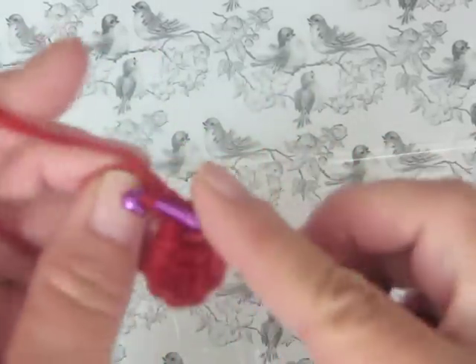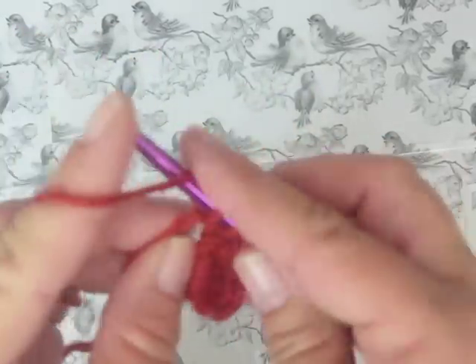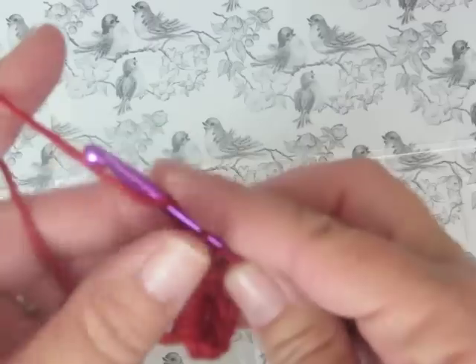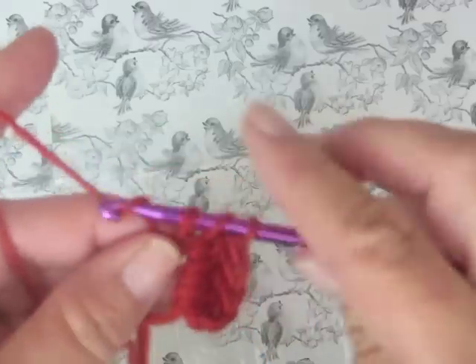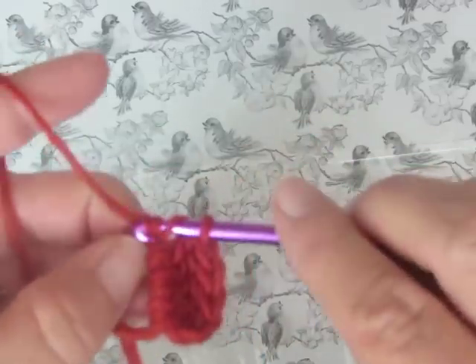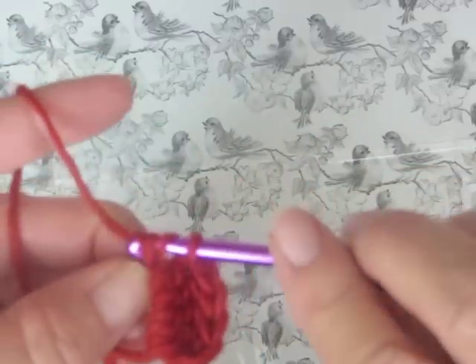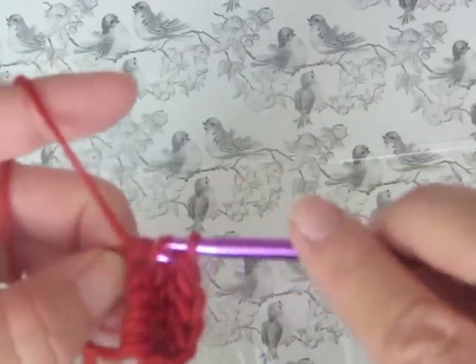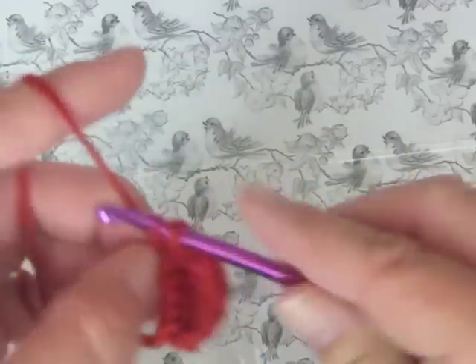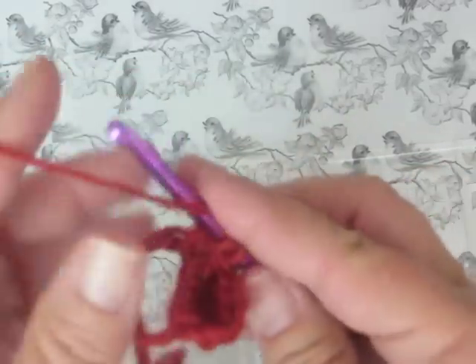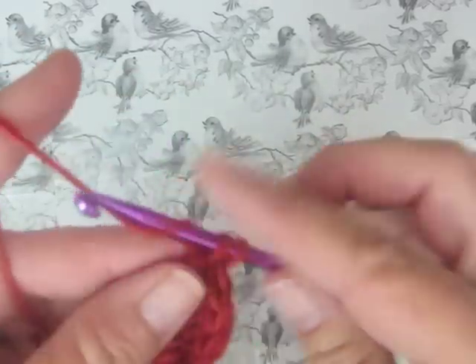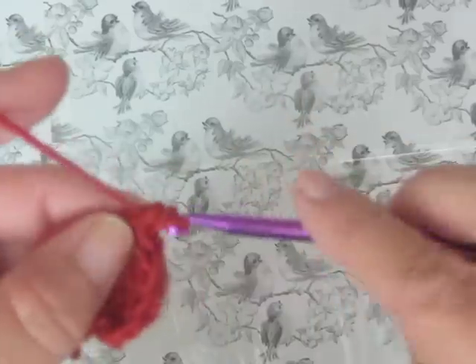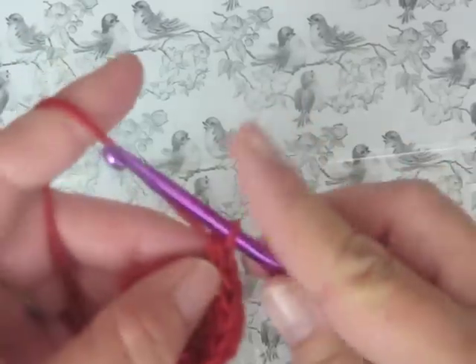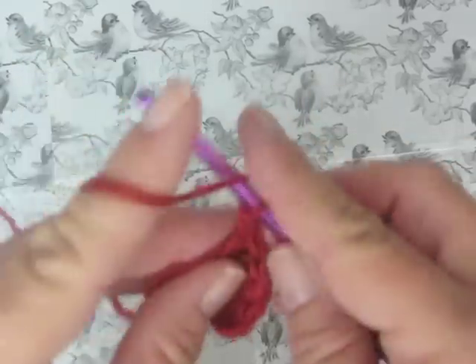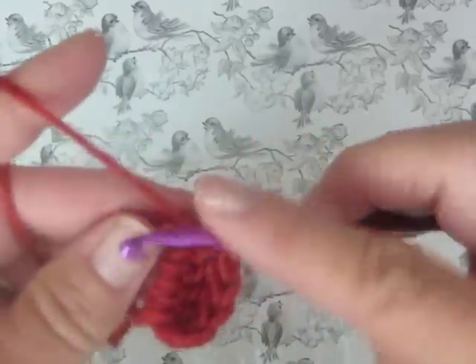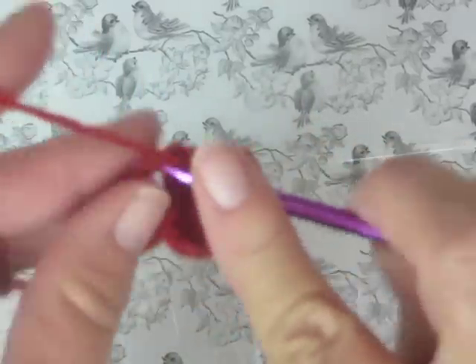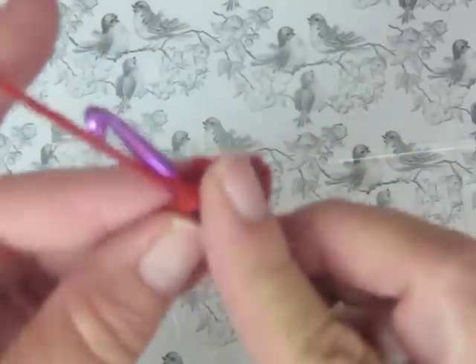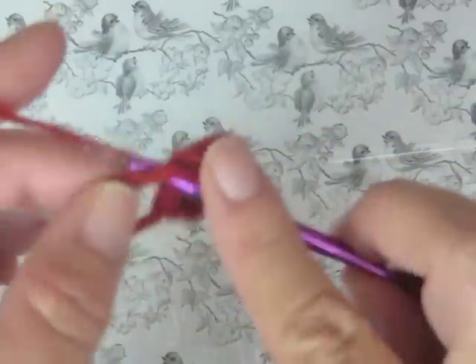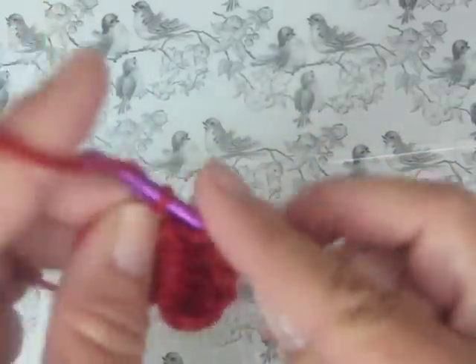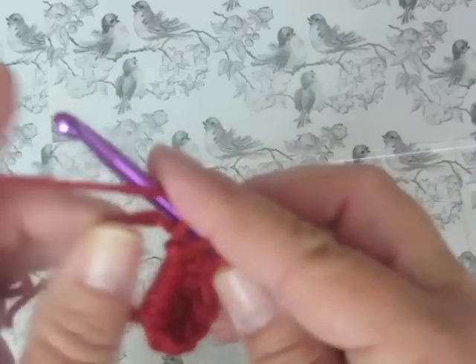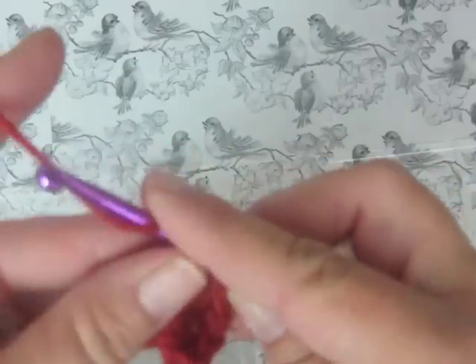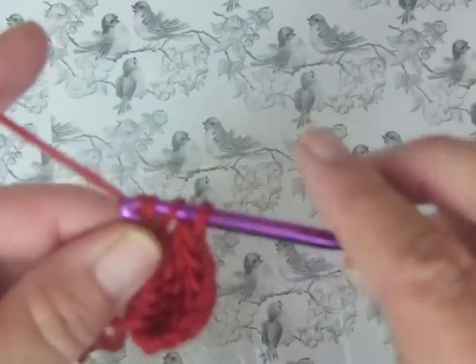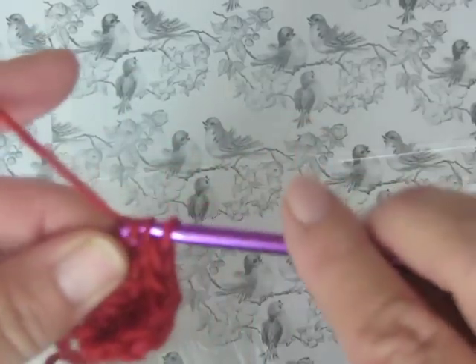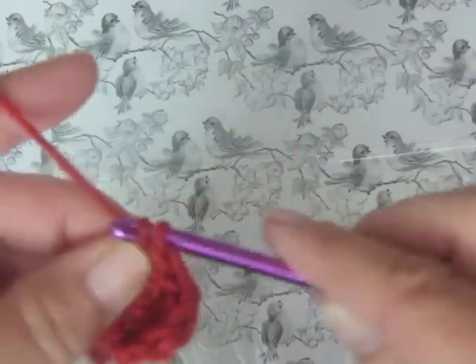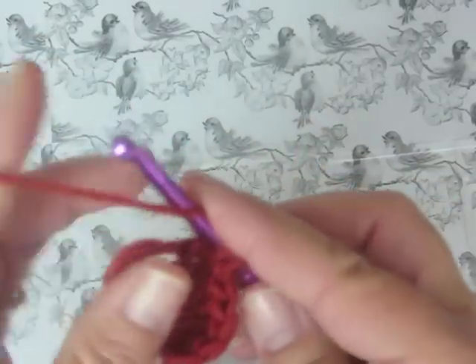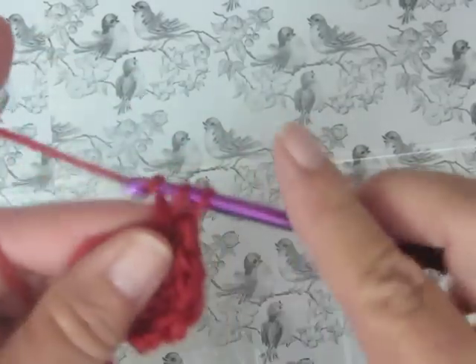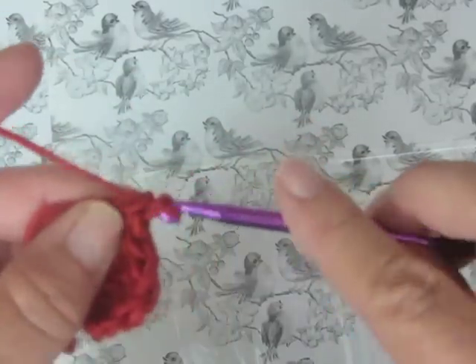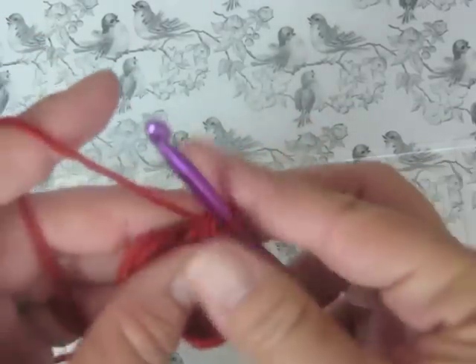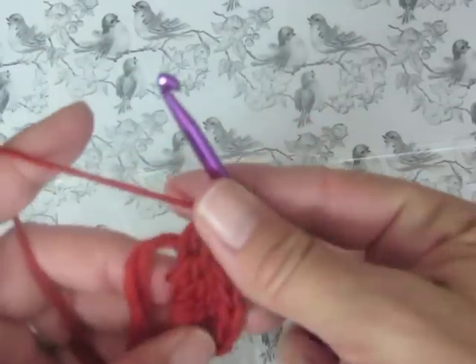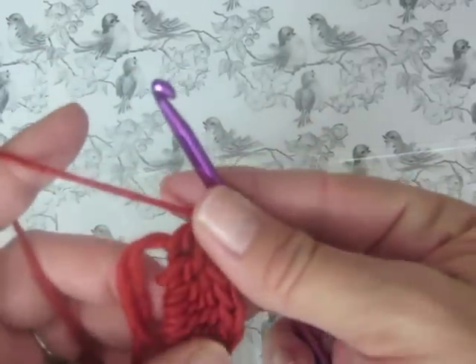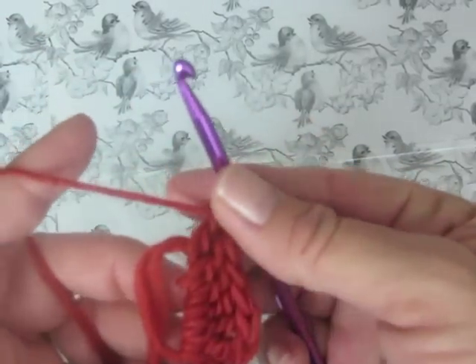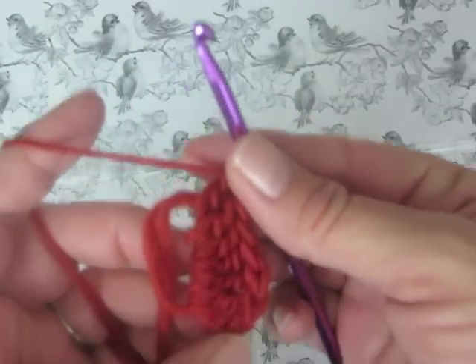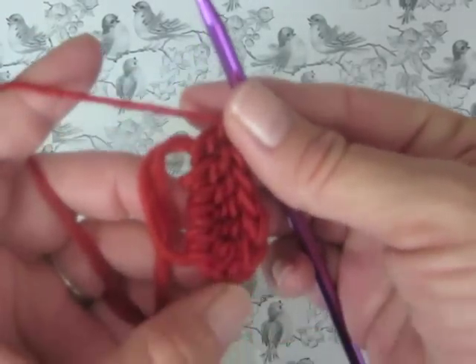There is my second double crochet. Double crochet again is yarn over, pull up a loop, yarn over, pull through two loops, yarn over, pull through two loops. And that is the side of our heart.